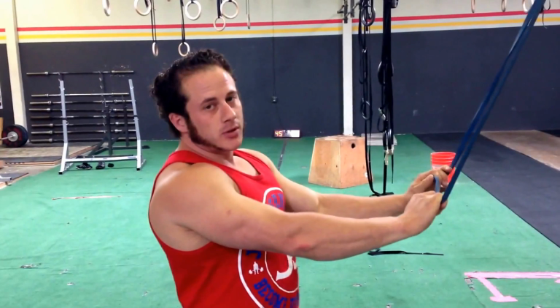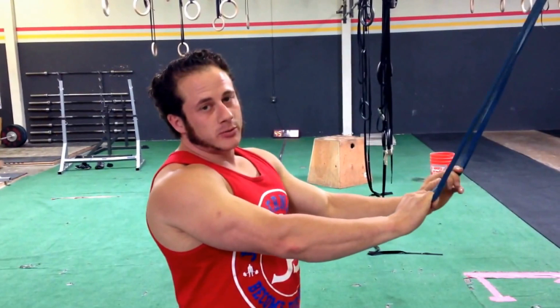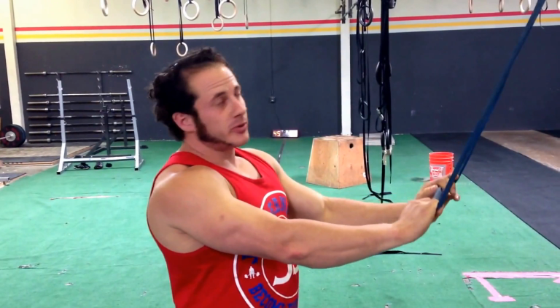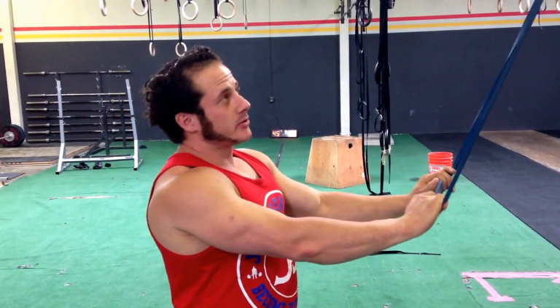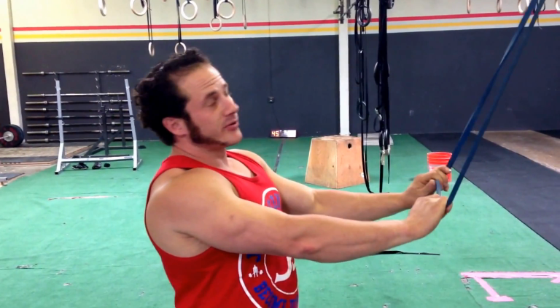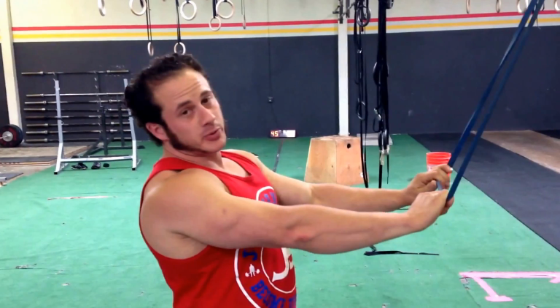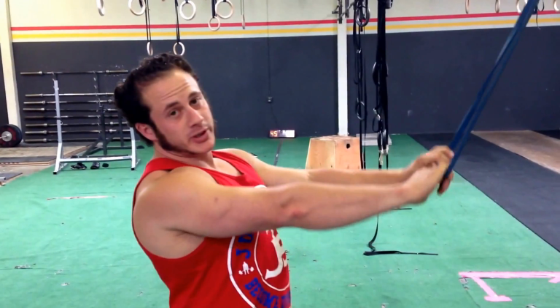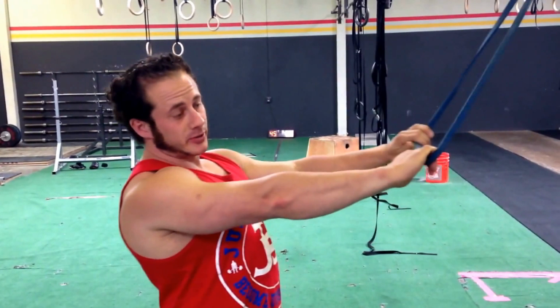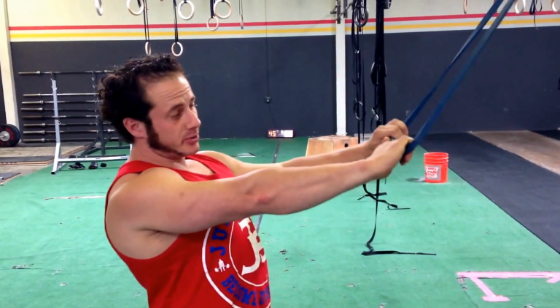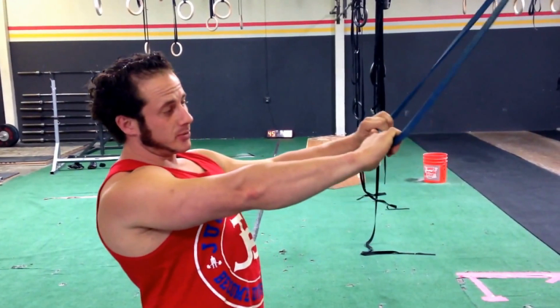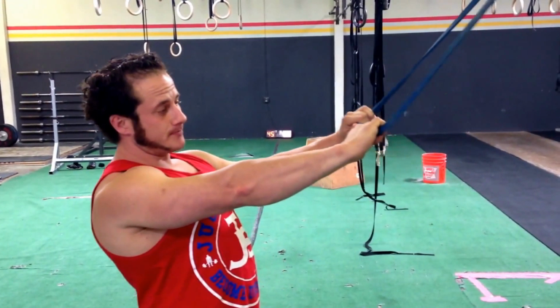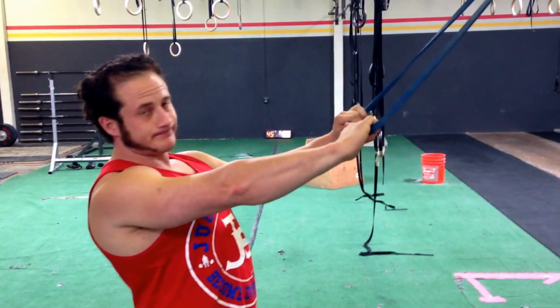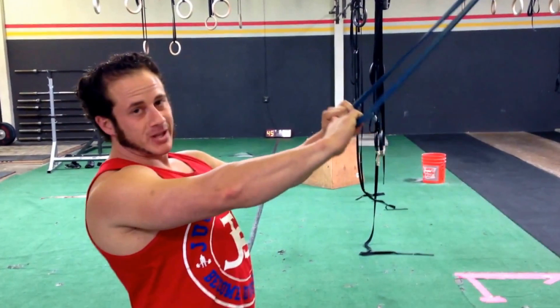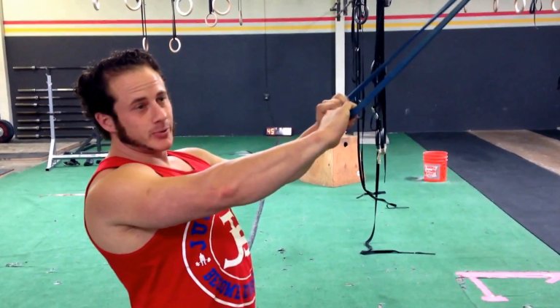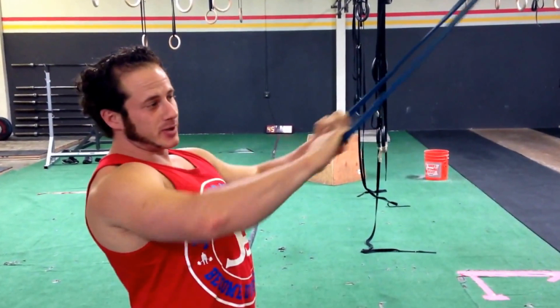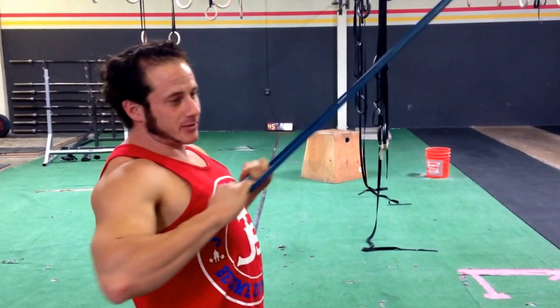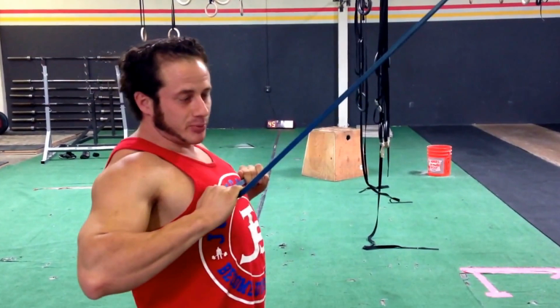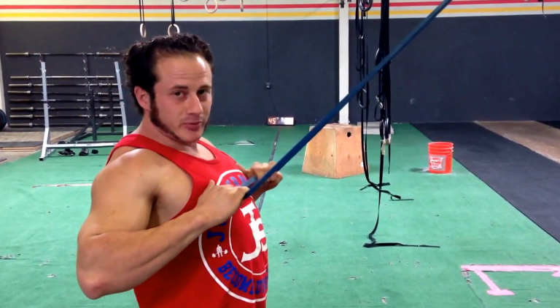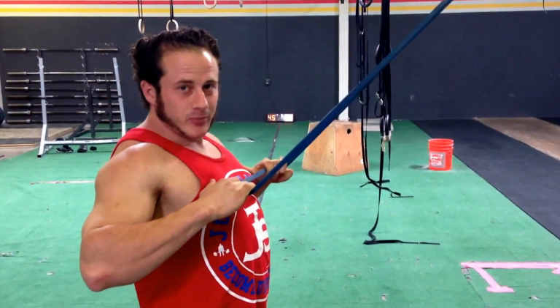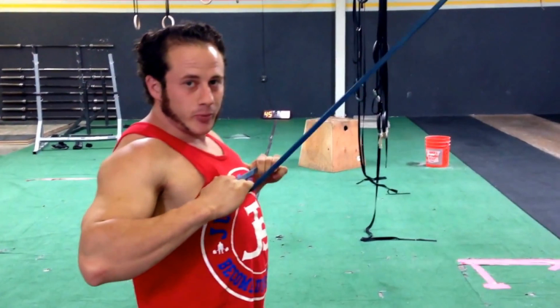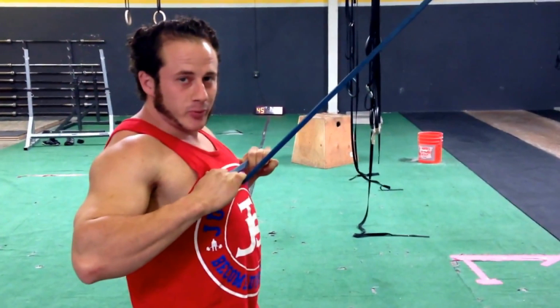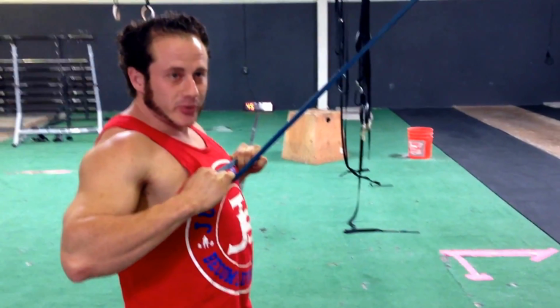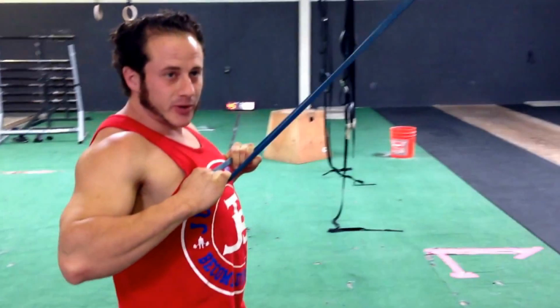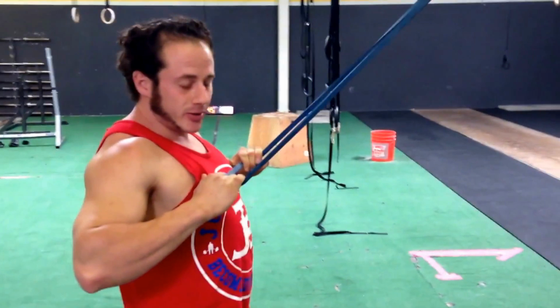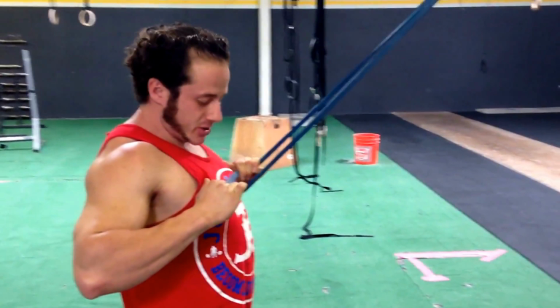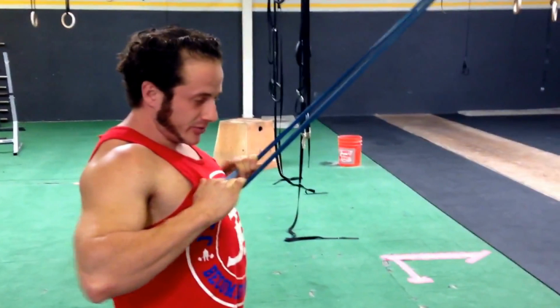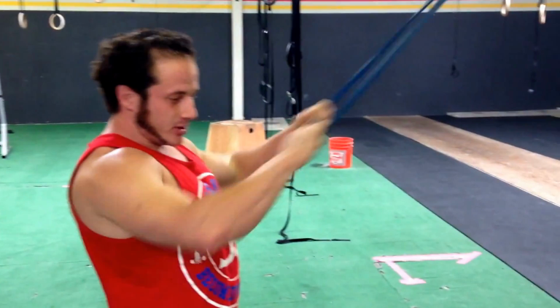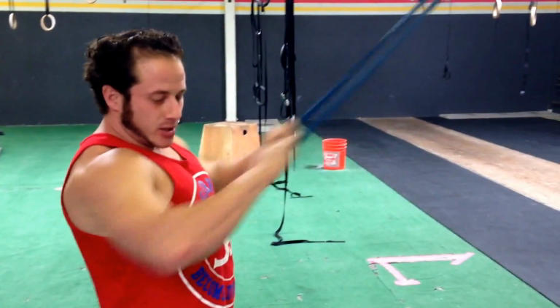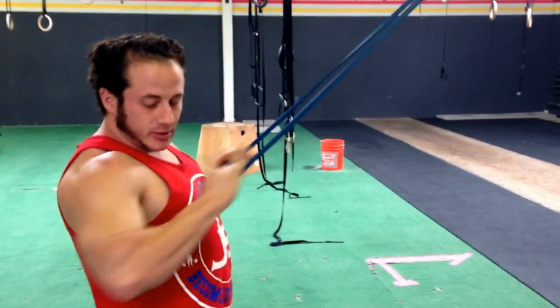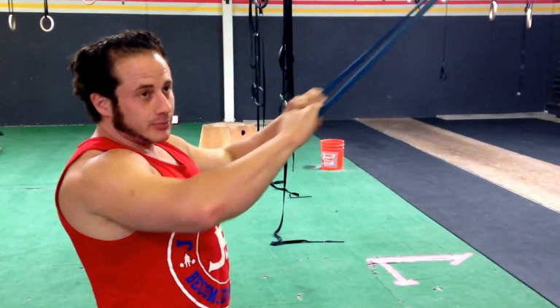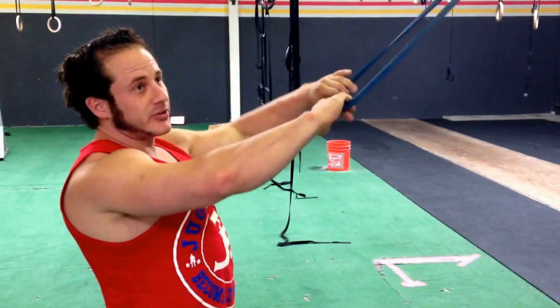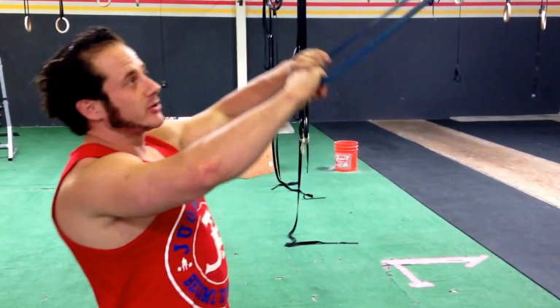Alright, I'm going to explain how to do a face pull today because I always see people not doing them right. They pull it way too far down to their chest and they don't keep tension either.